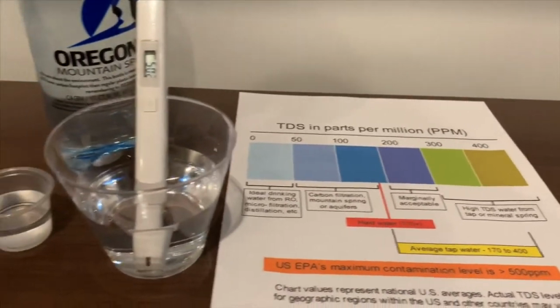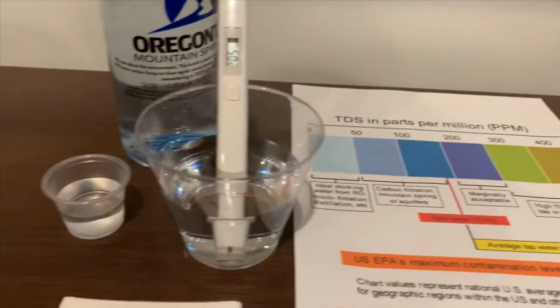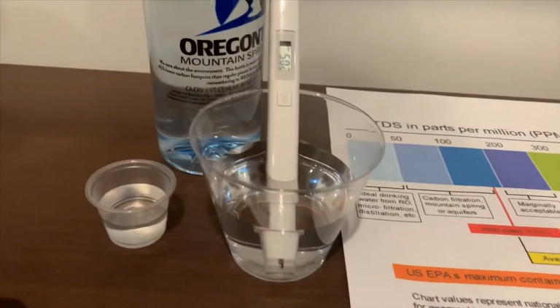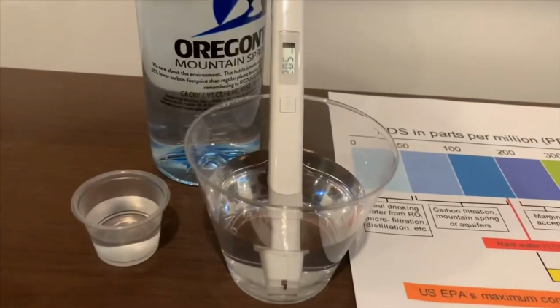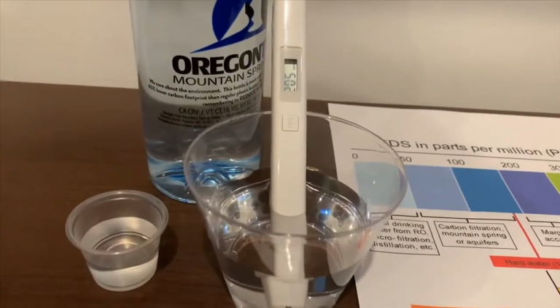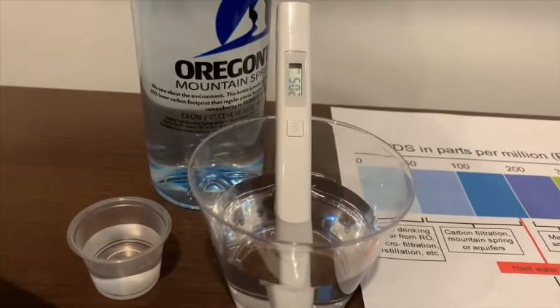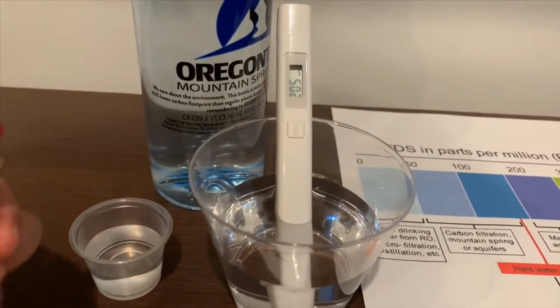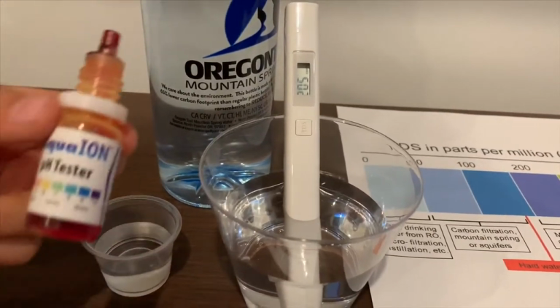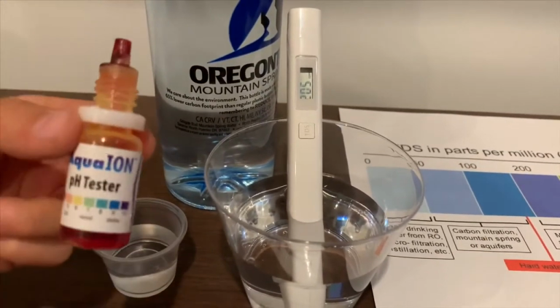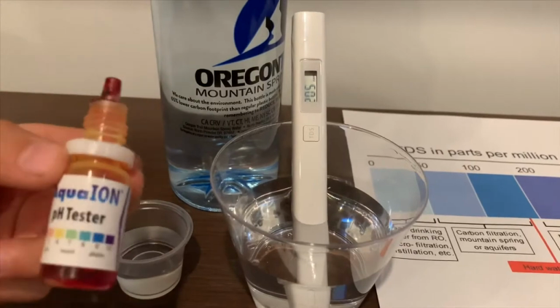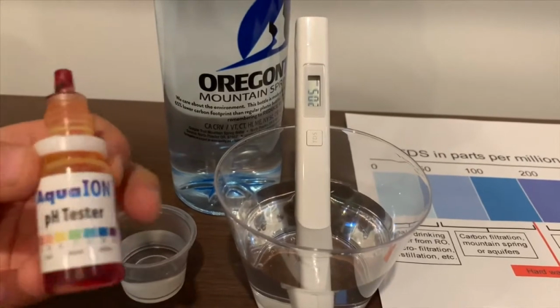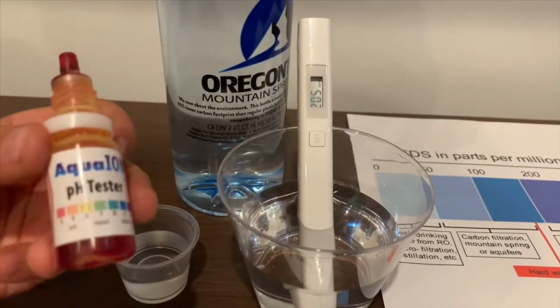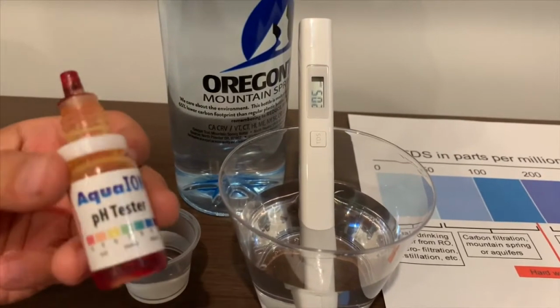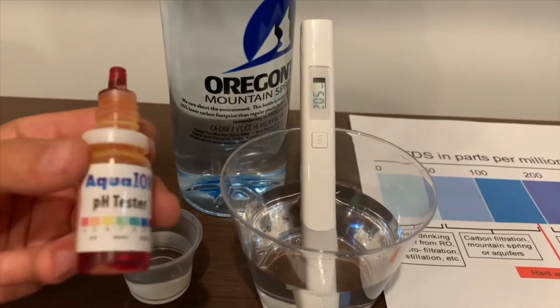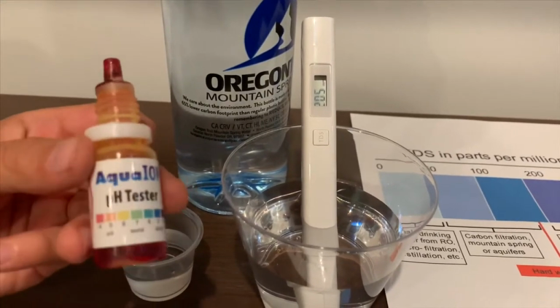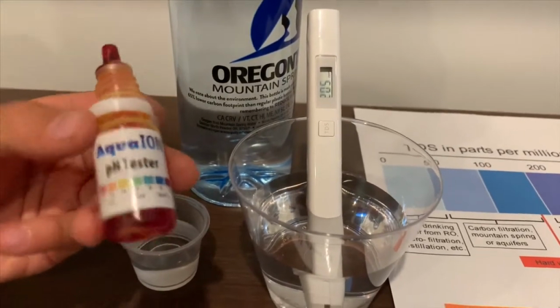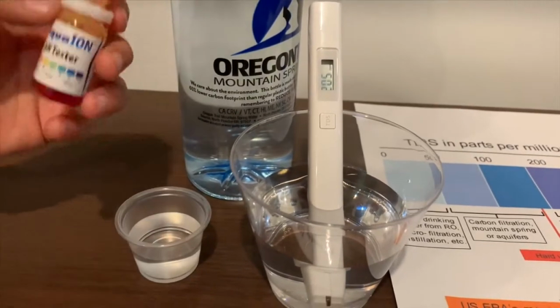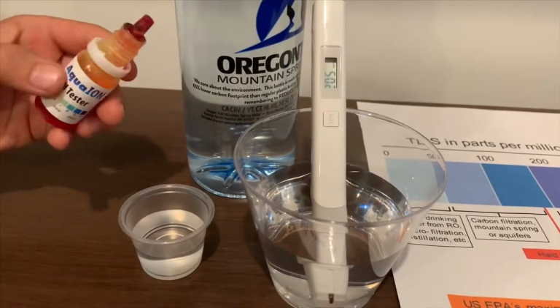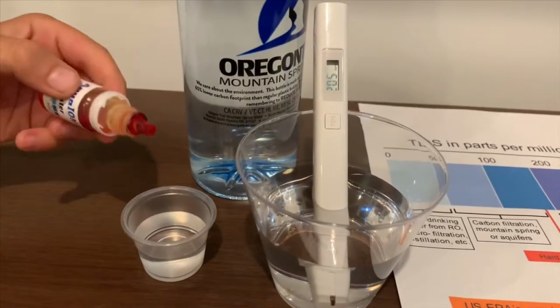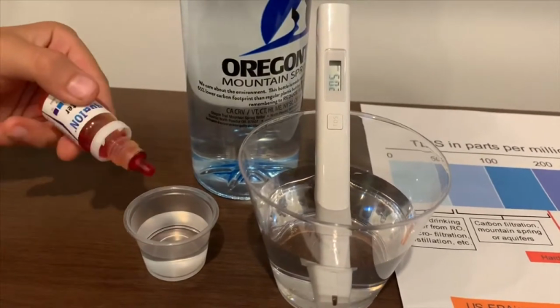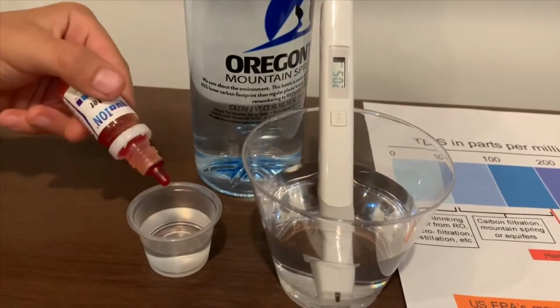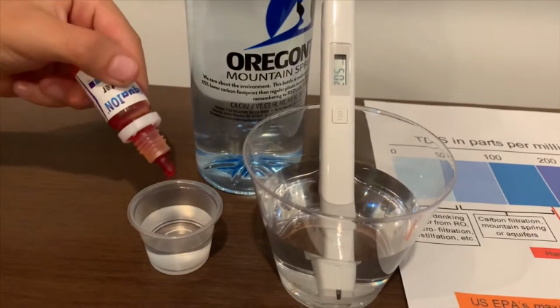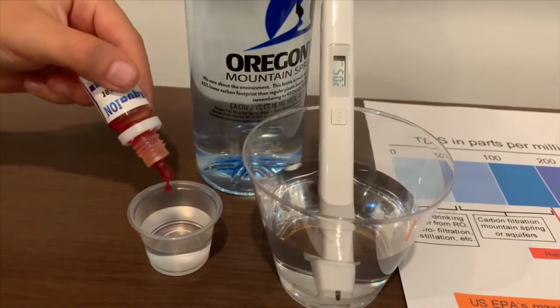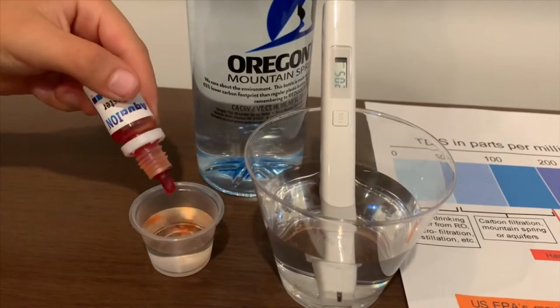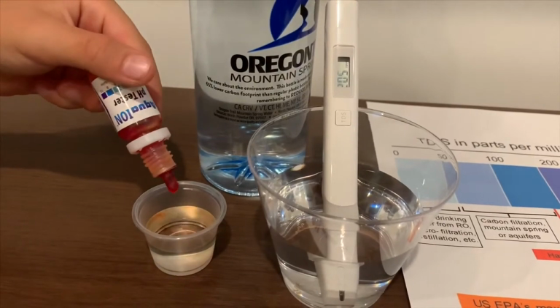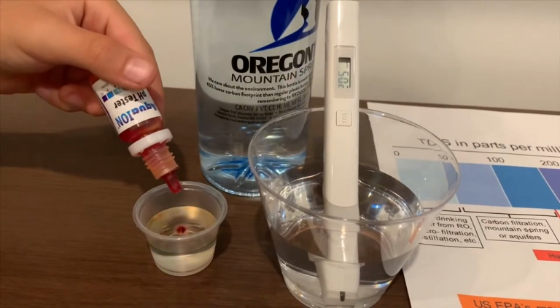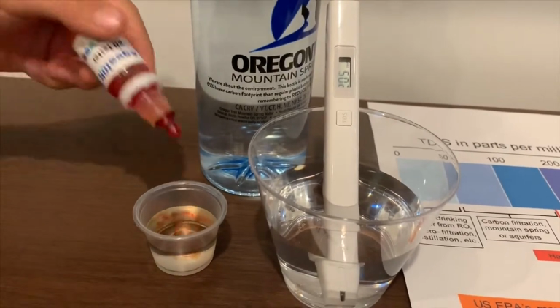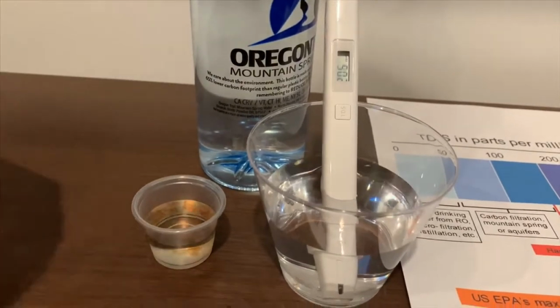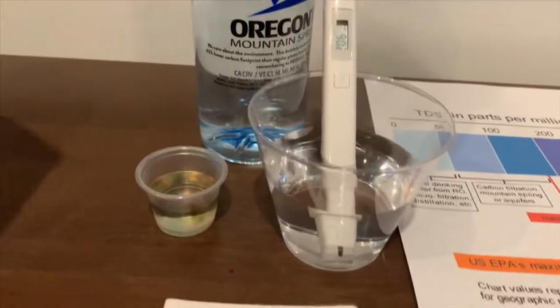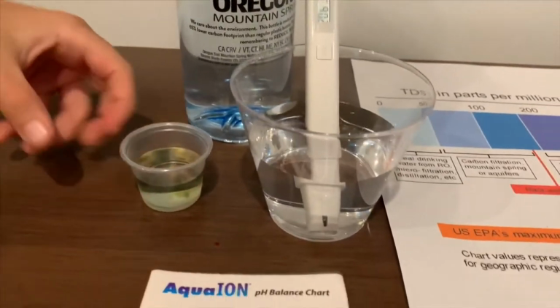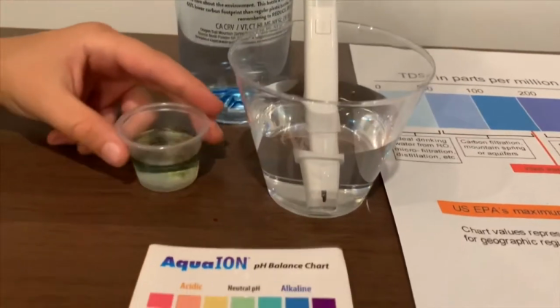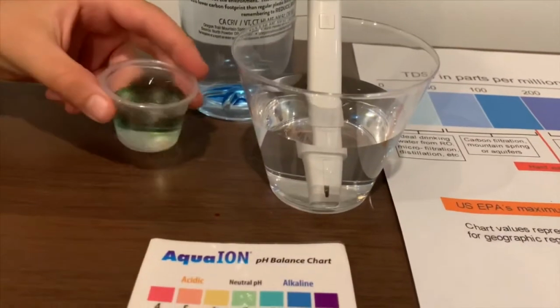Now, let's test the pH. If you want to buy this pH tester, check the link down below. Only do two drops. Let's stir it a little.